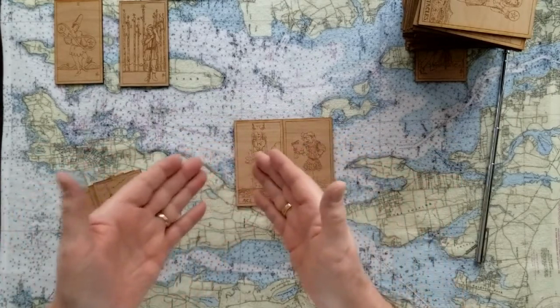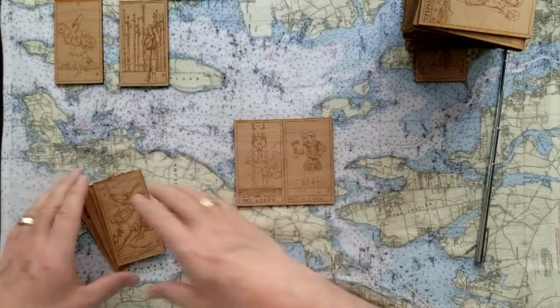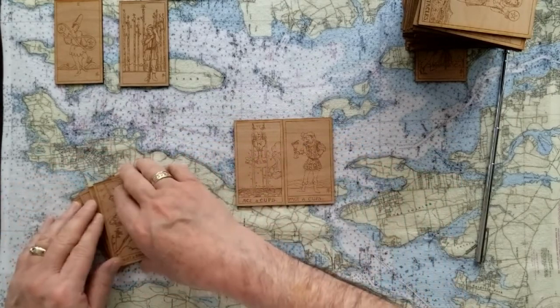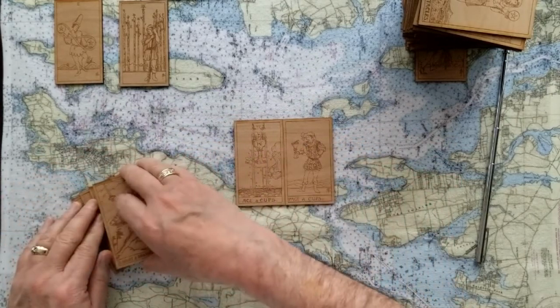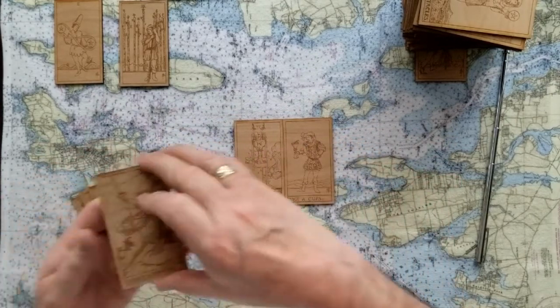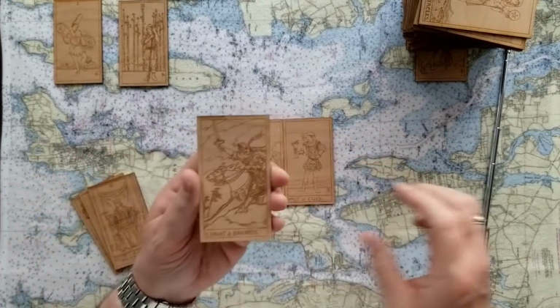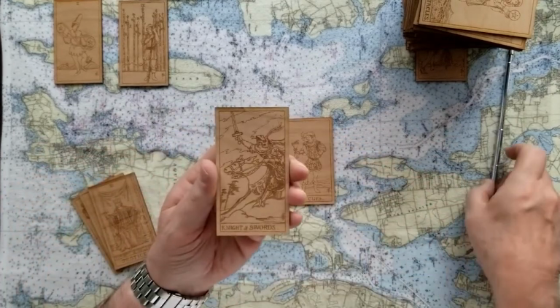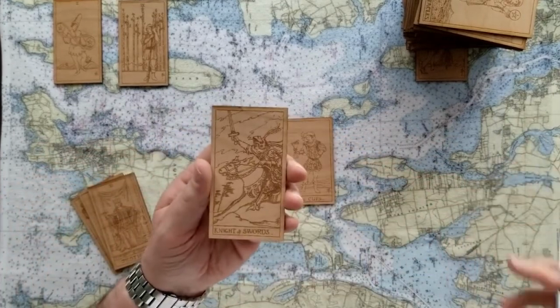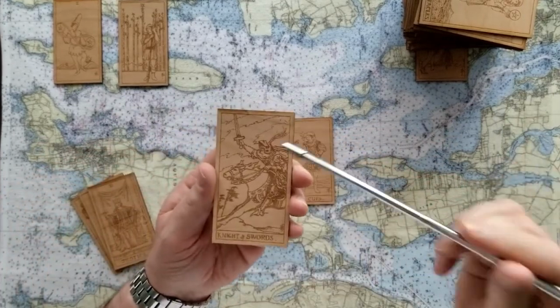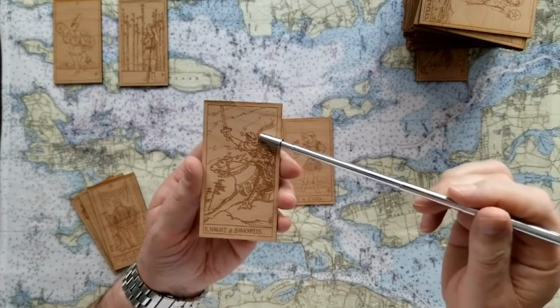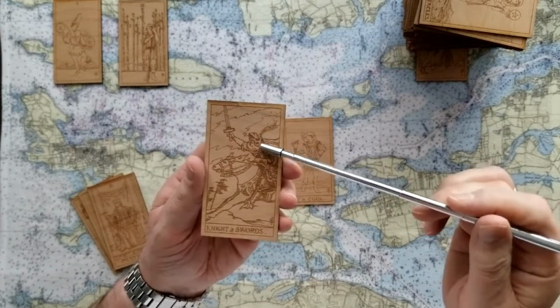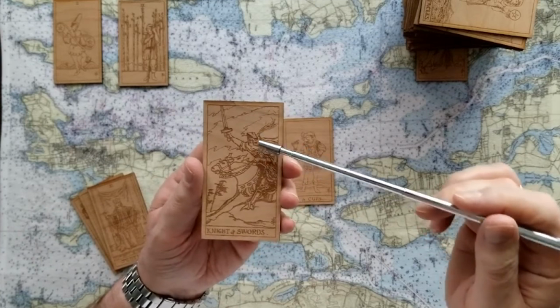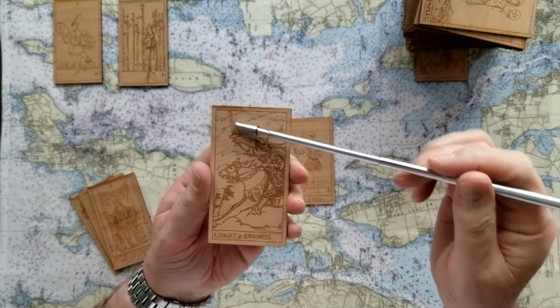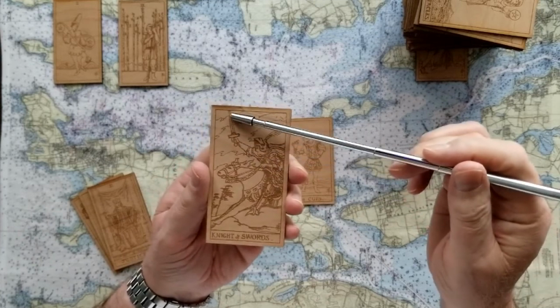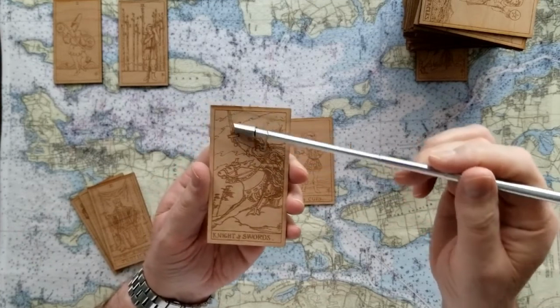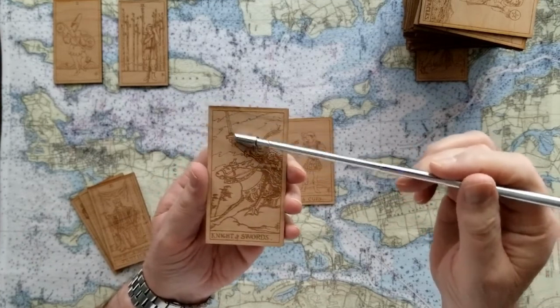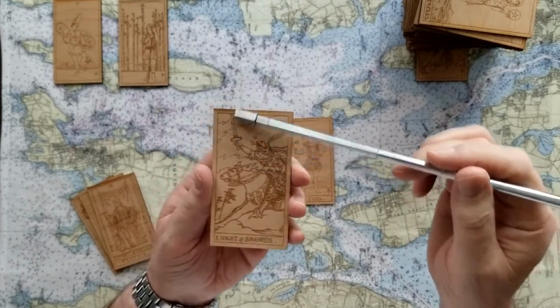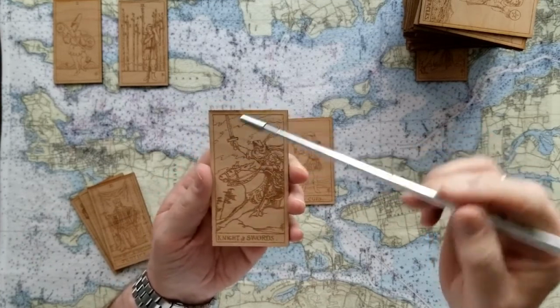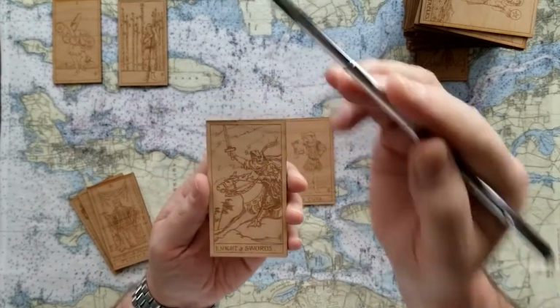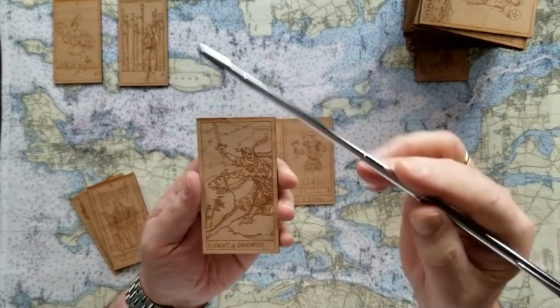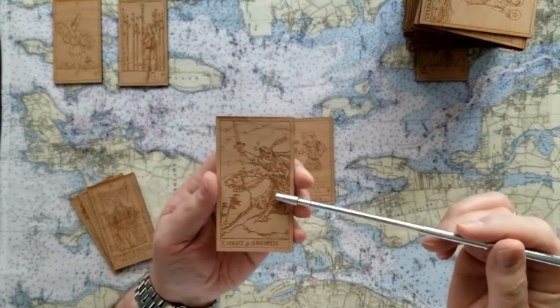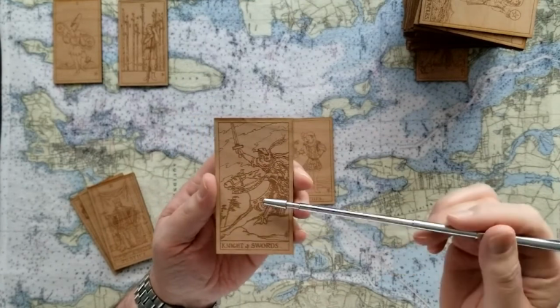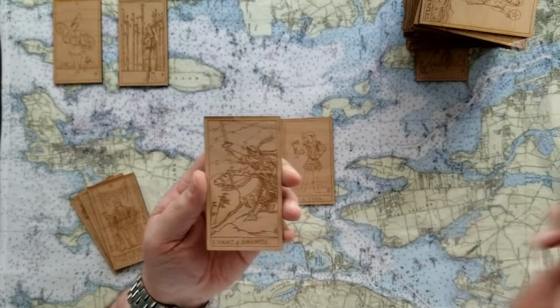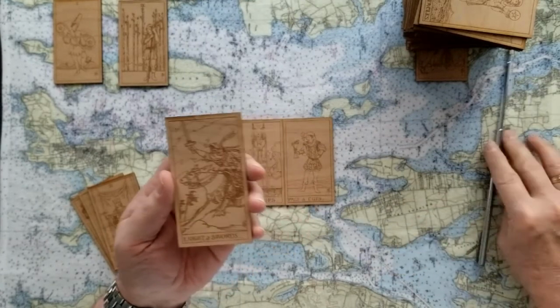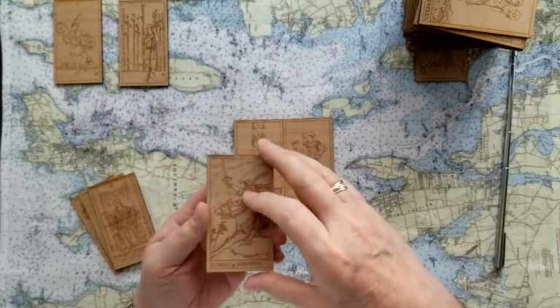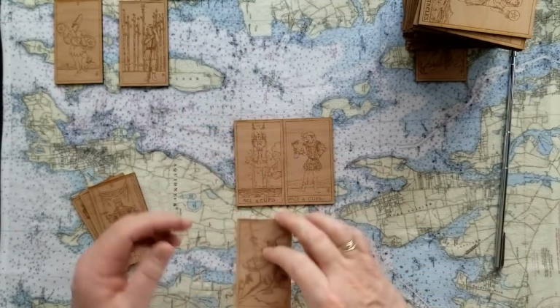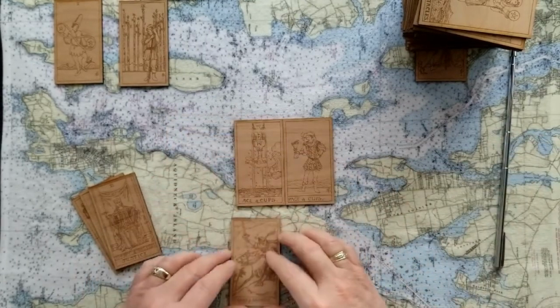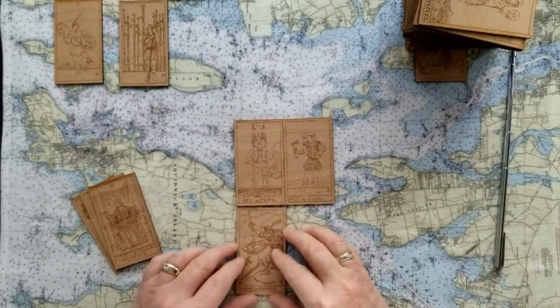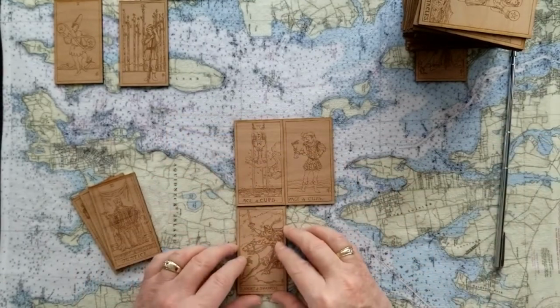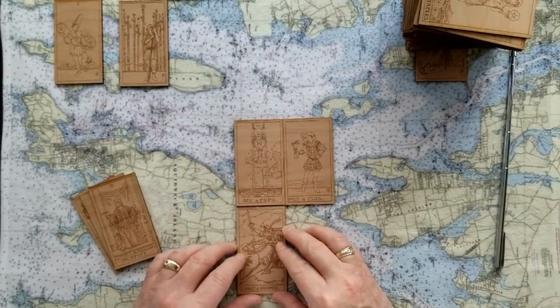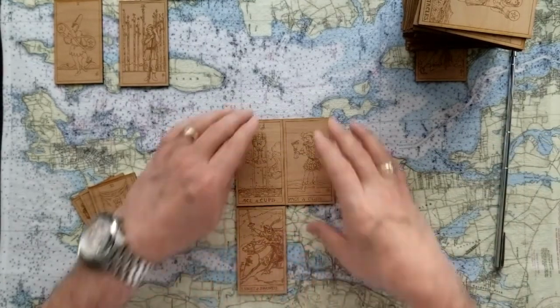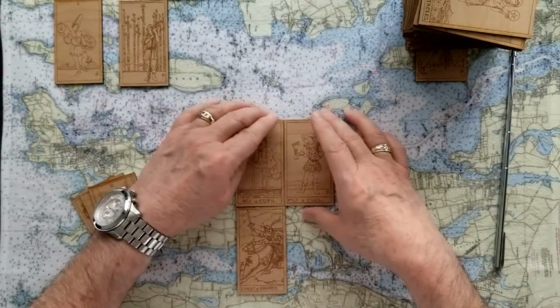The base of this reading with this Knight of Swords - look at this knight. He's really got his truth, his justice, his rules, his law. He's ready to plunge forward with this. So the base of this is knowing that there's some action that's ready to be taken - it wants to get out.